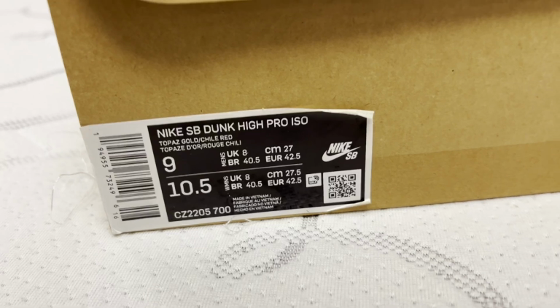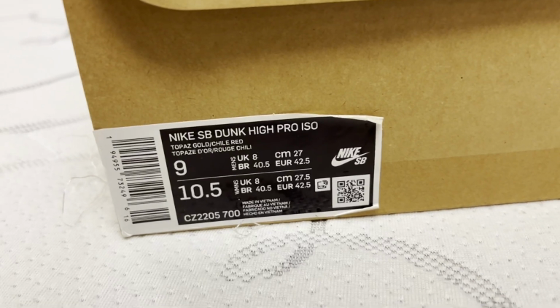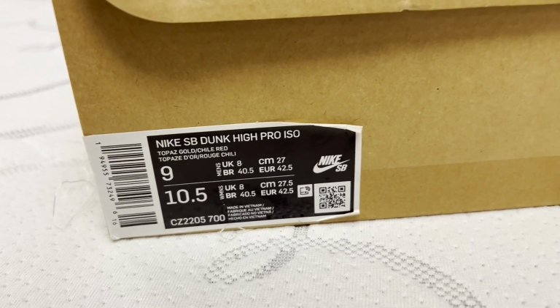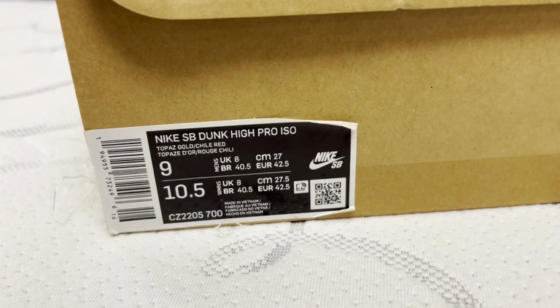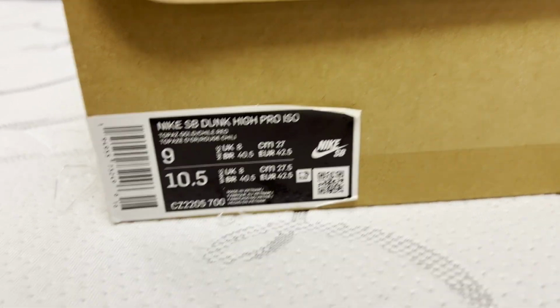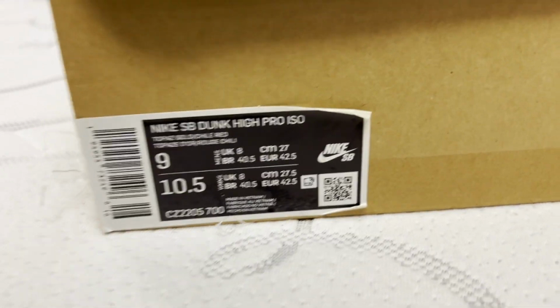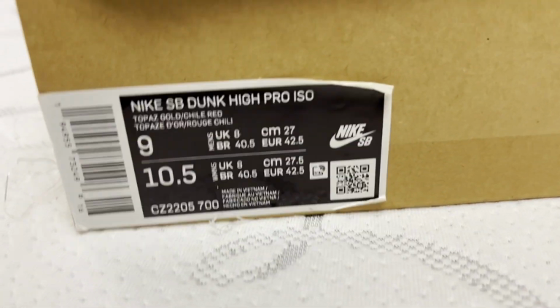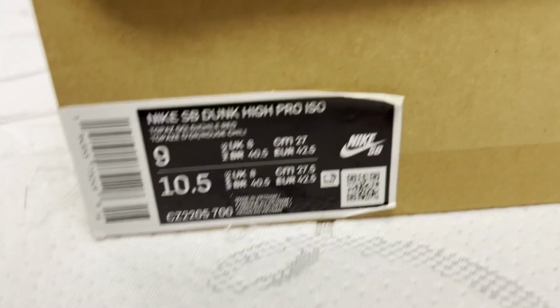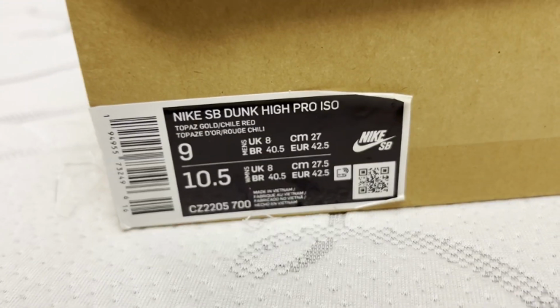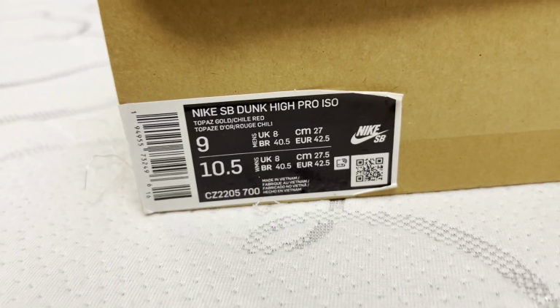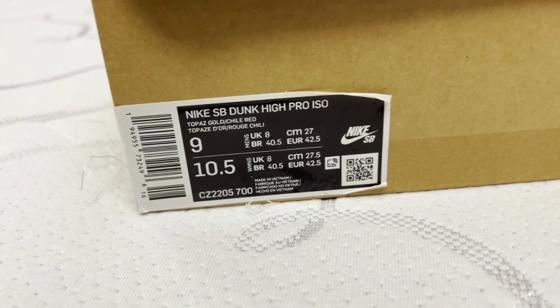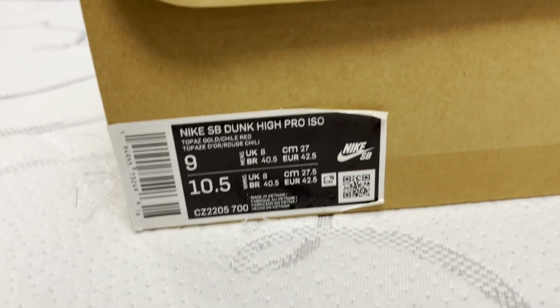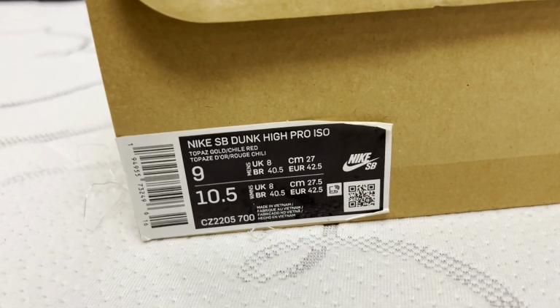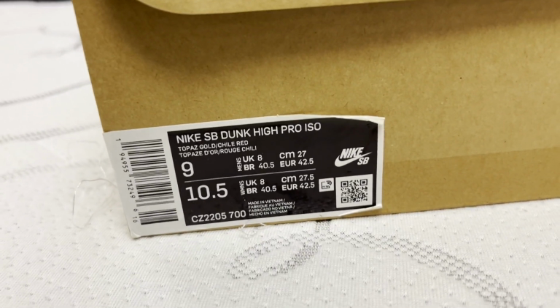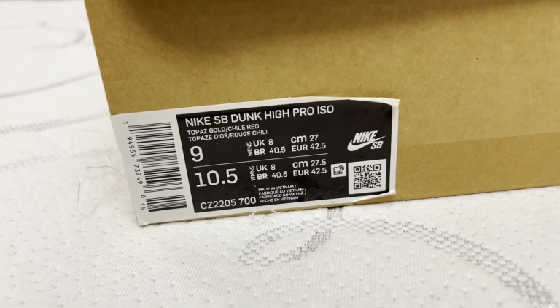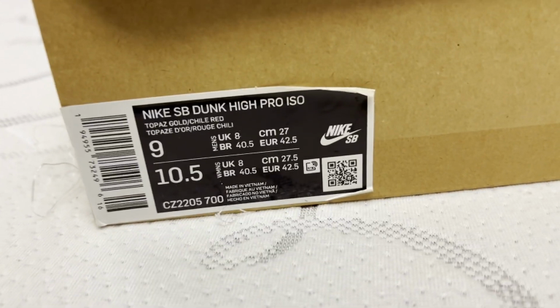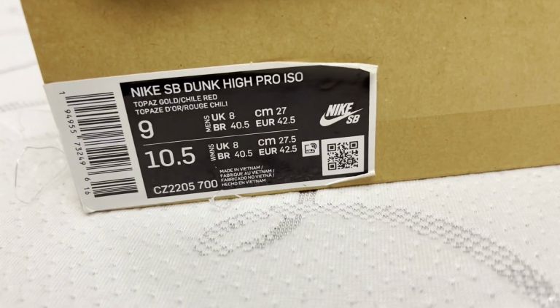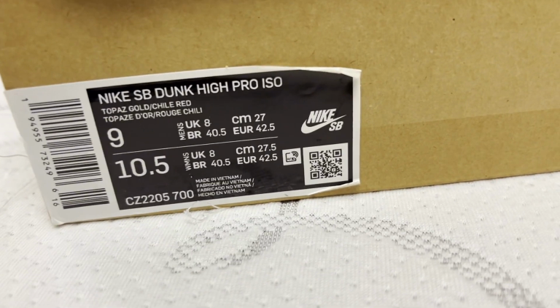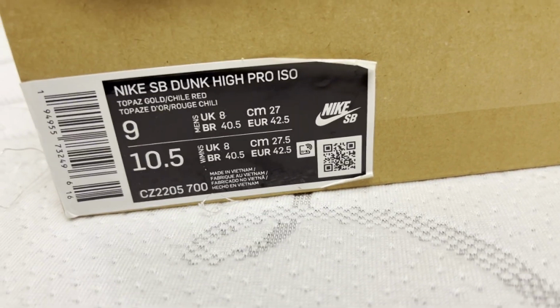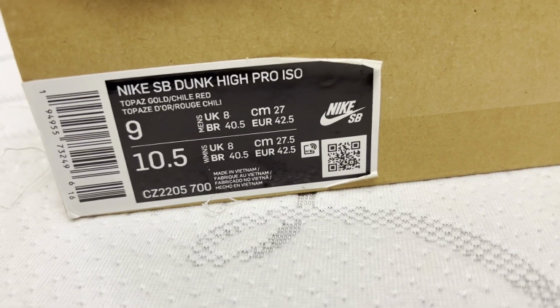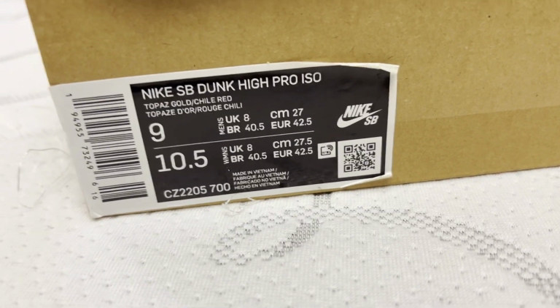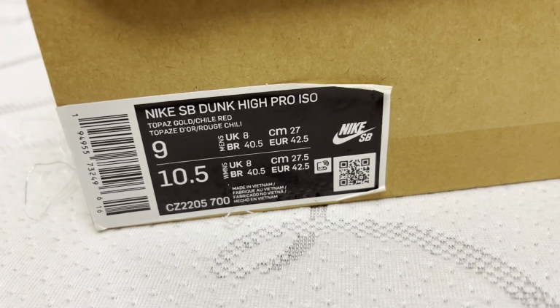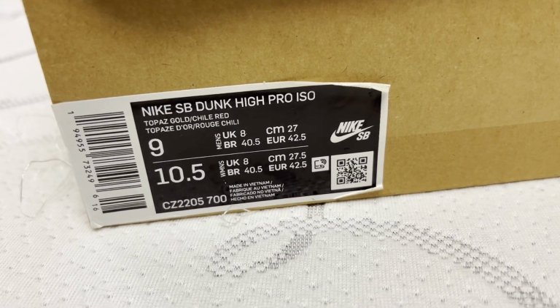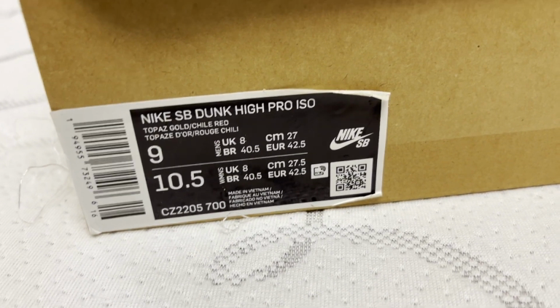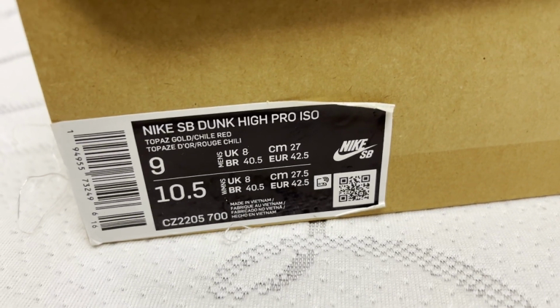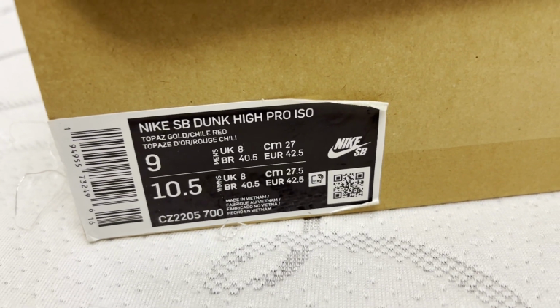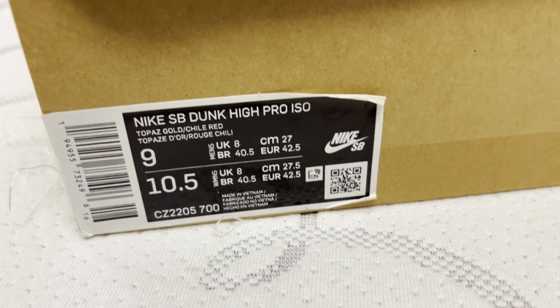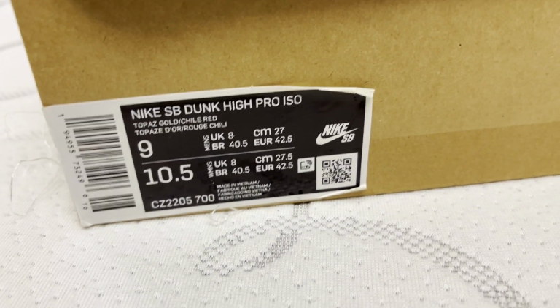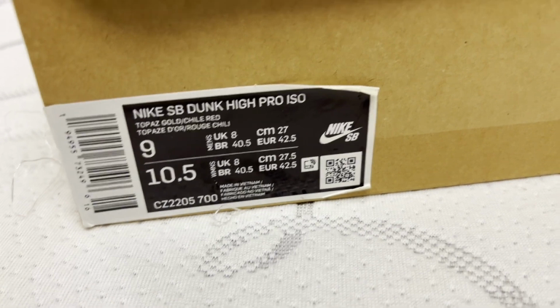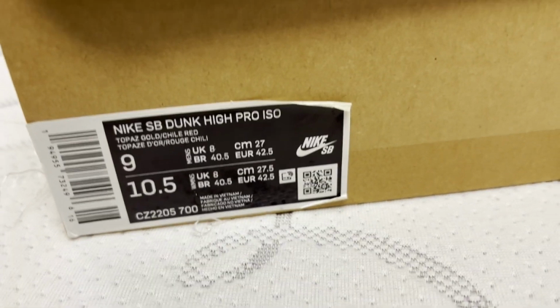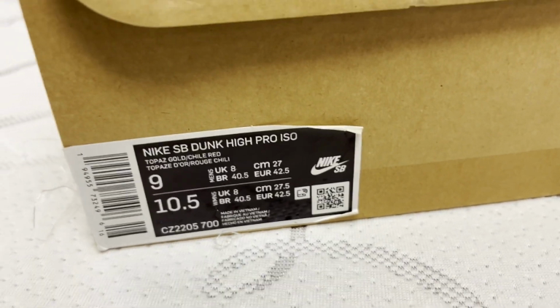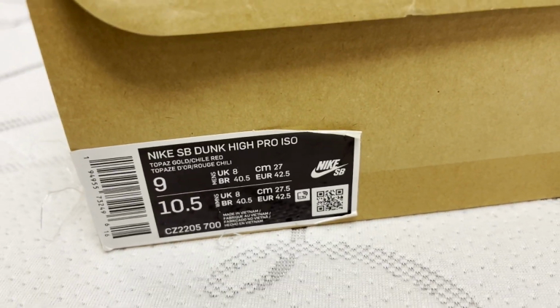All right, folks, we got some heat to show you. I'm pleased to bring you kebabs today. Style code CZ2205700.